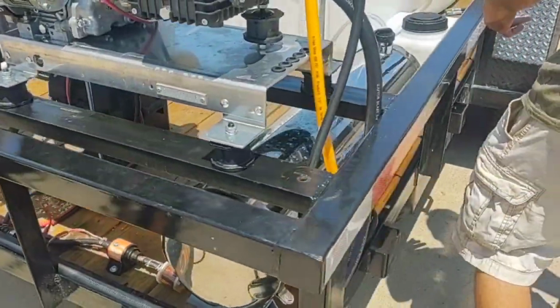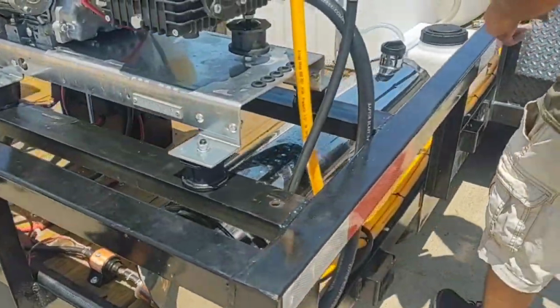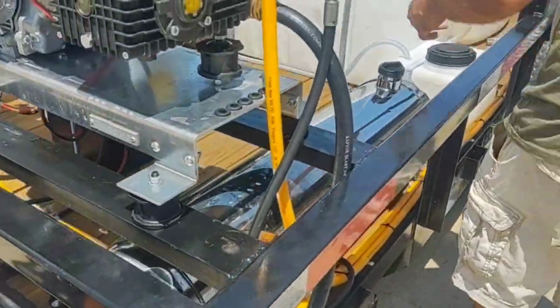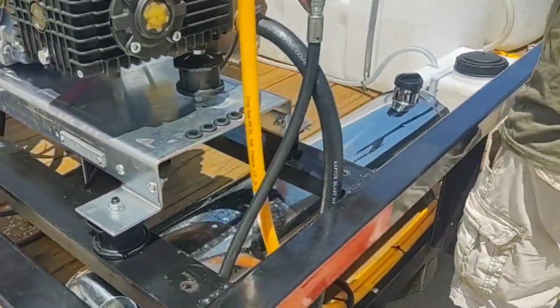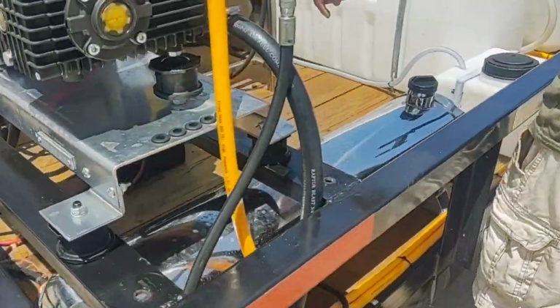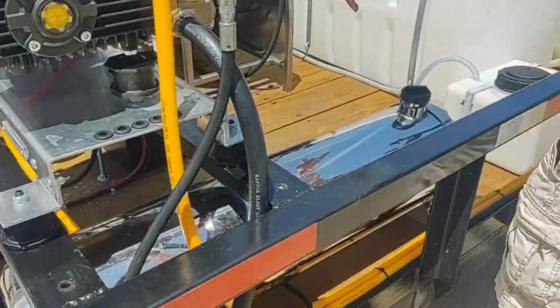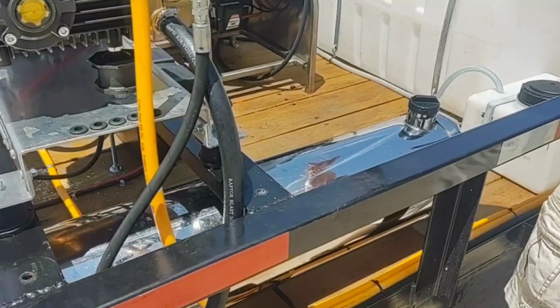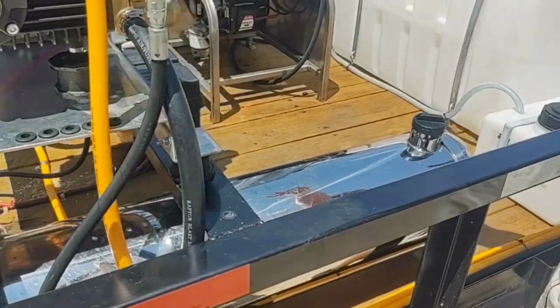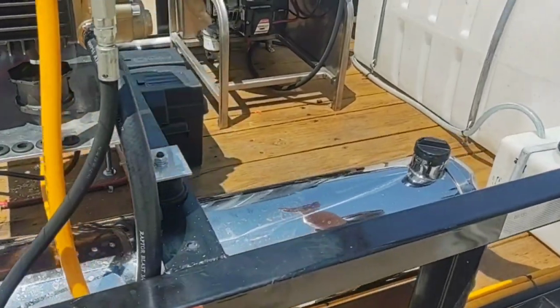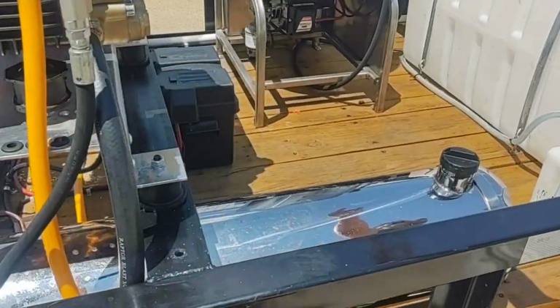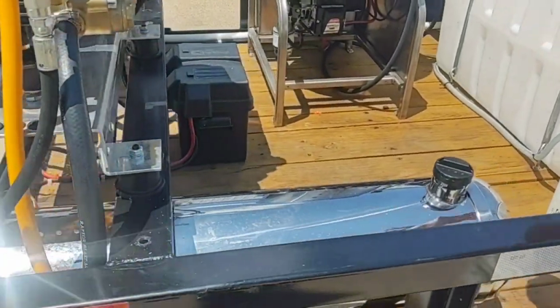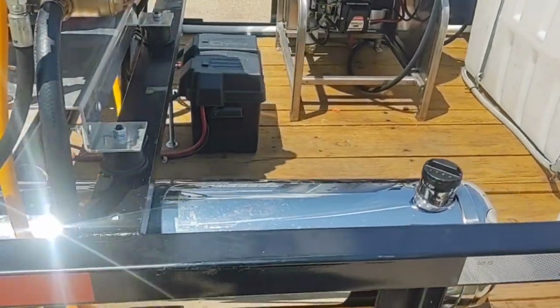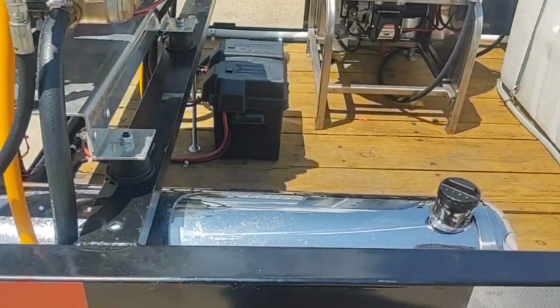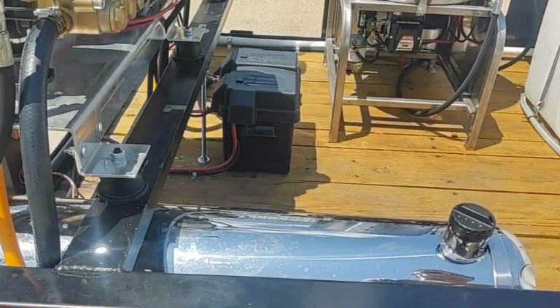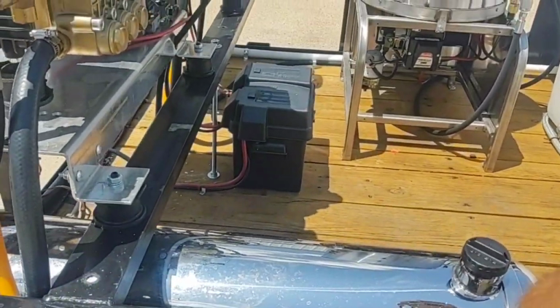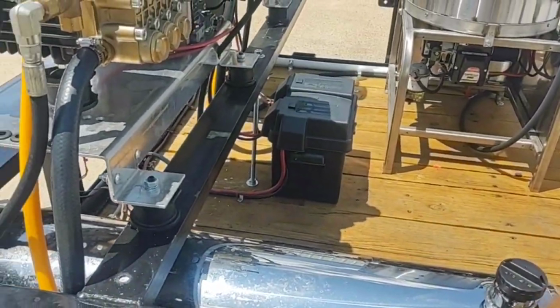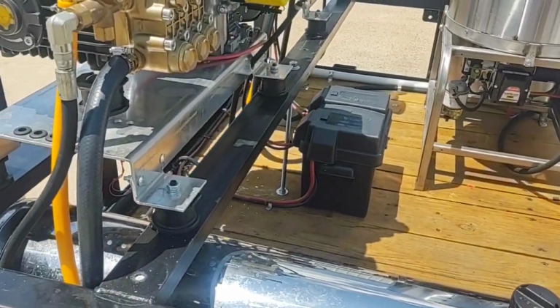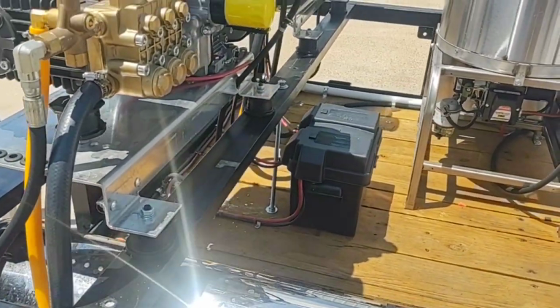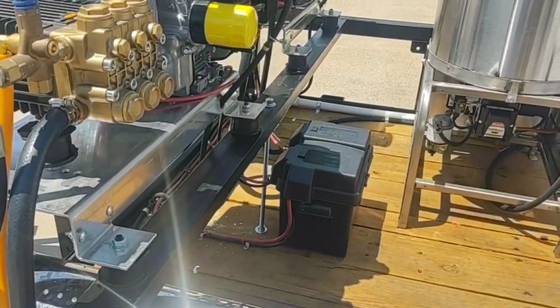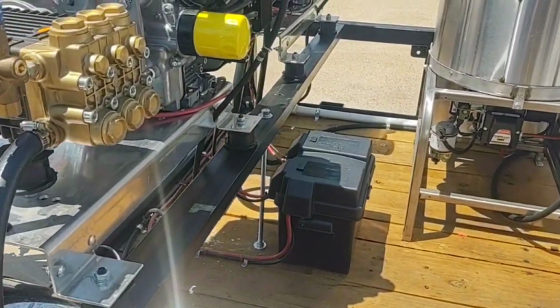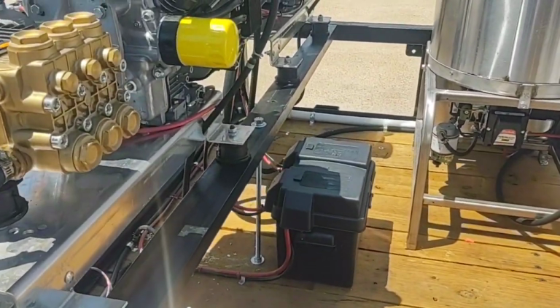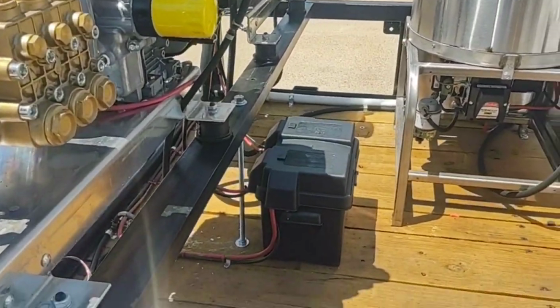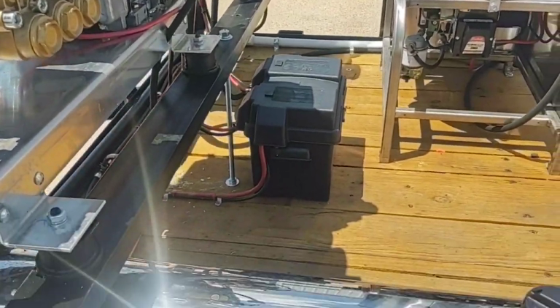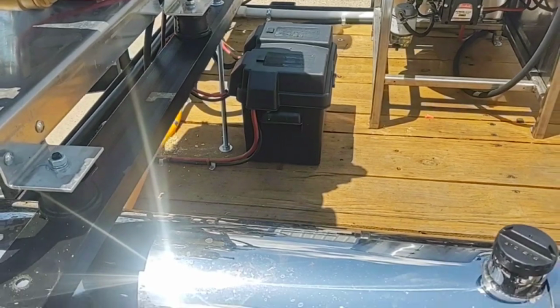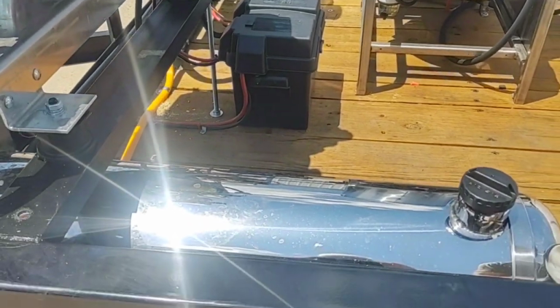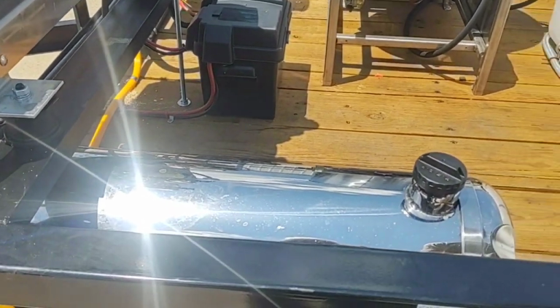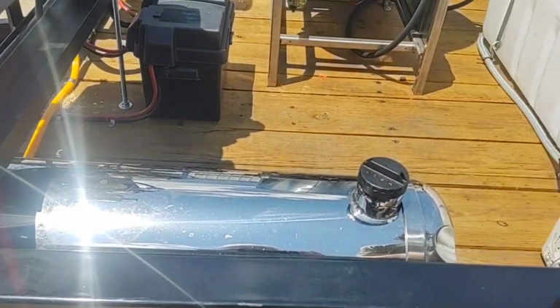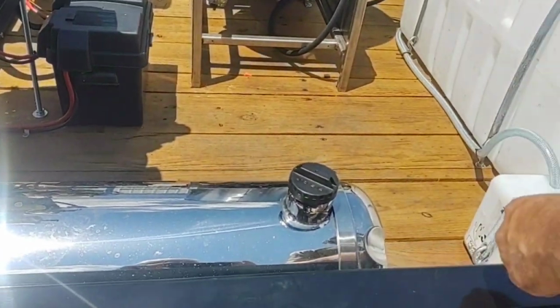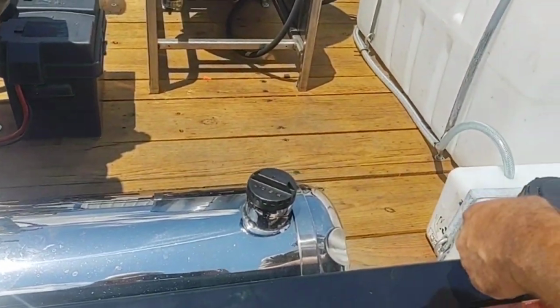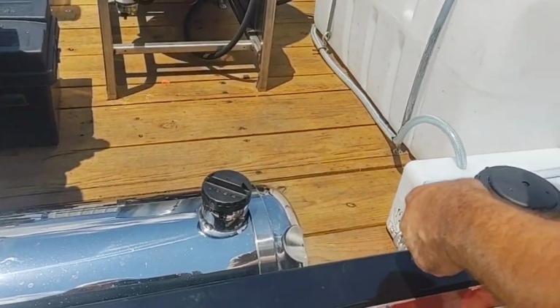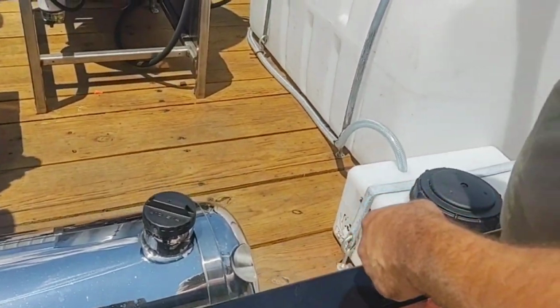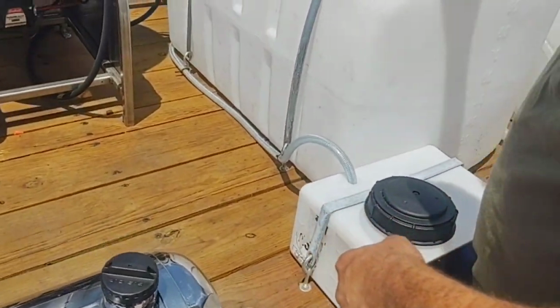We have one battery that powers both engines. We have a 6 gallon soap tank and a 100 gallon bleach tank.